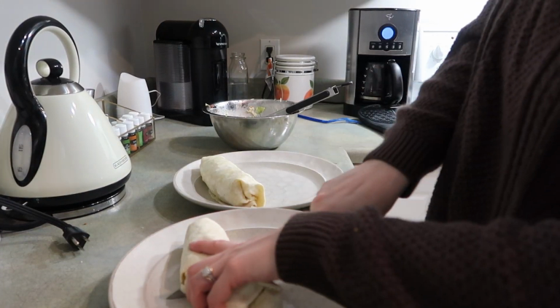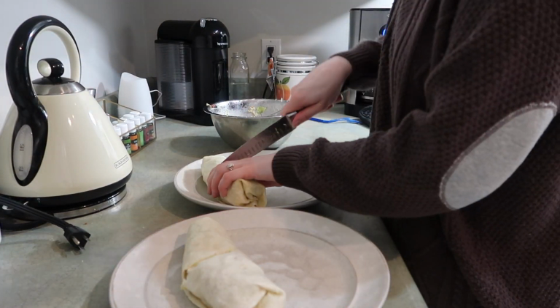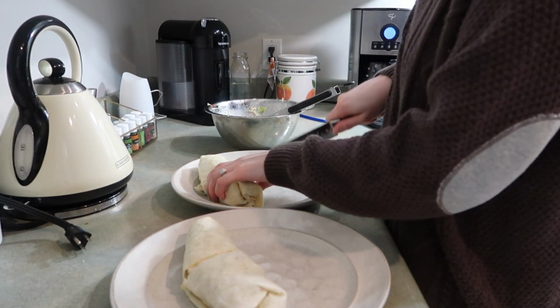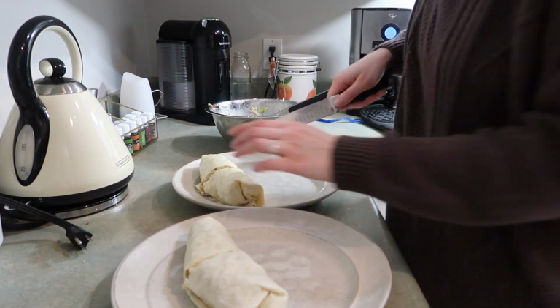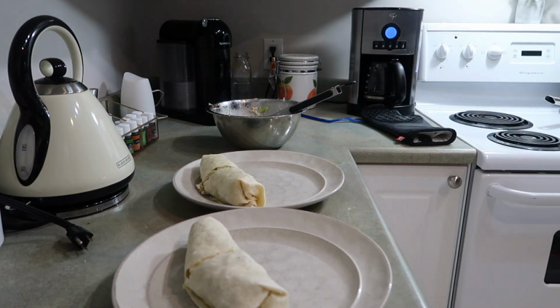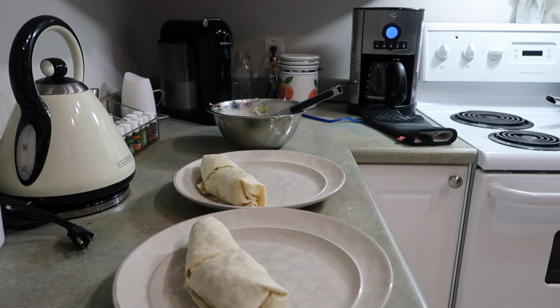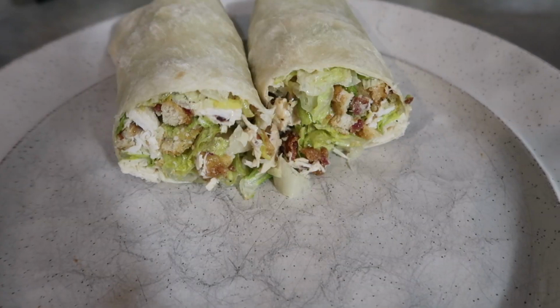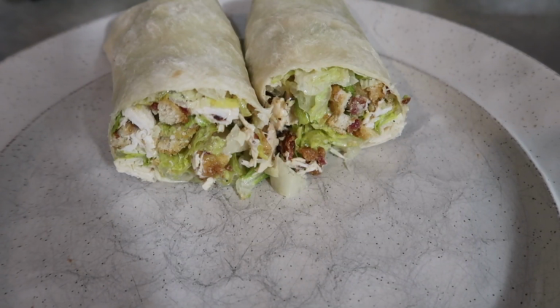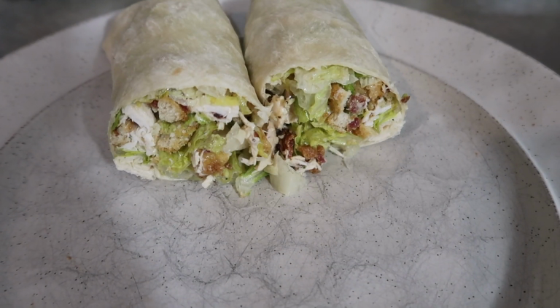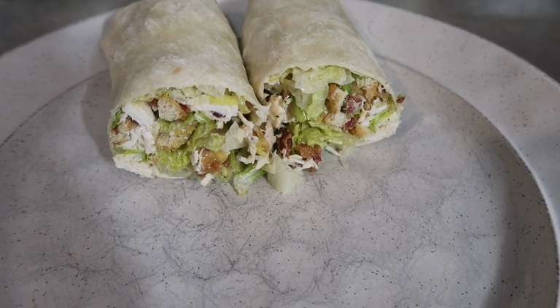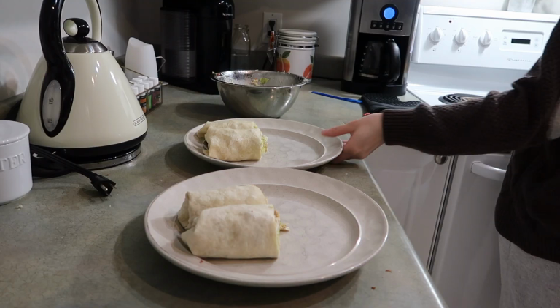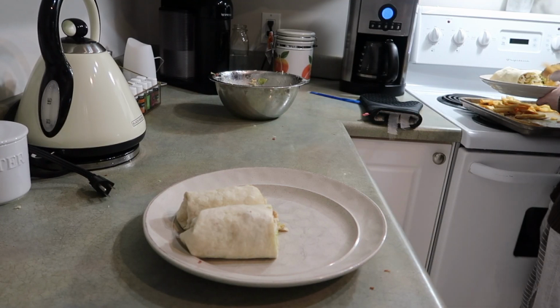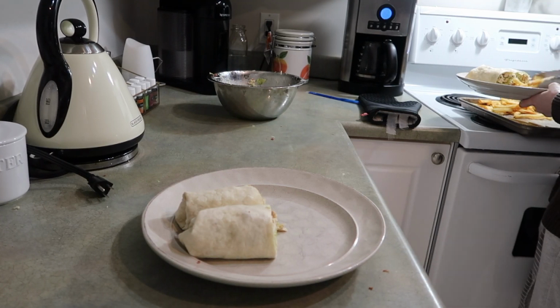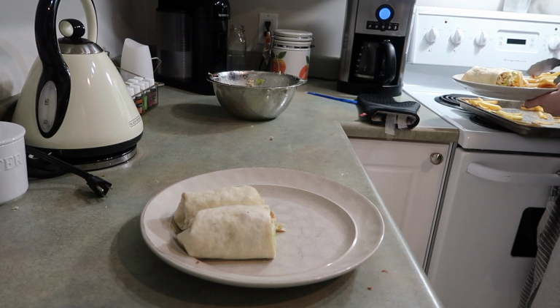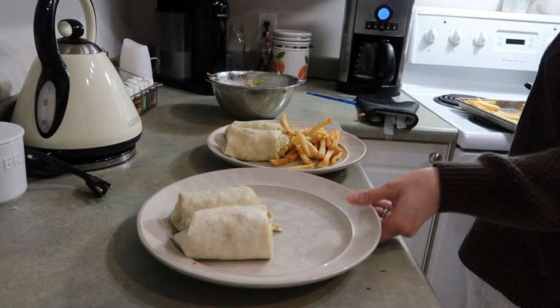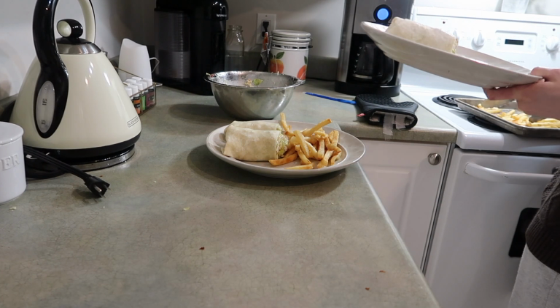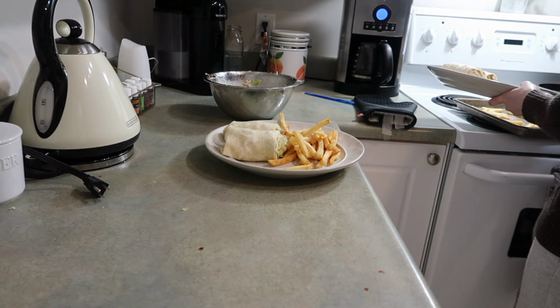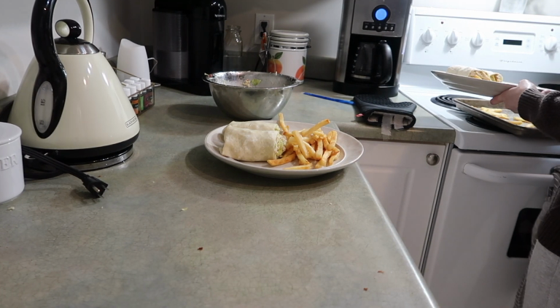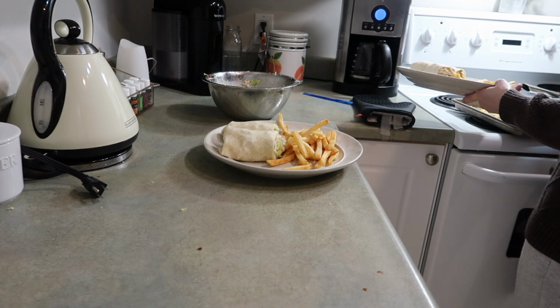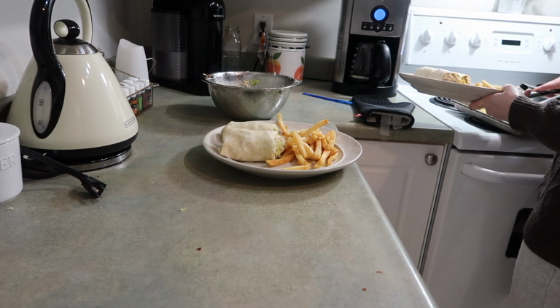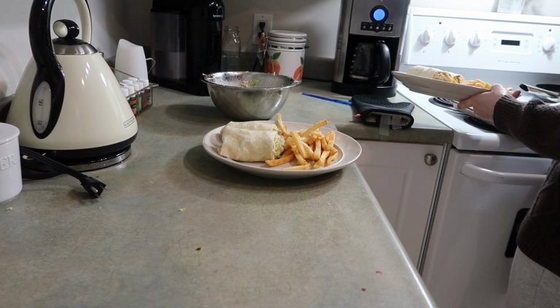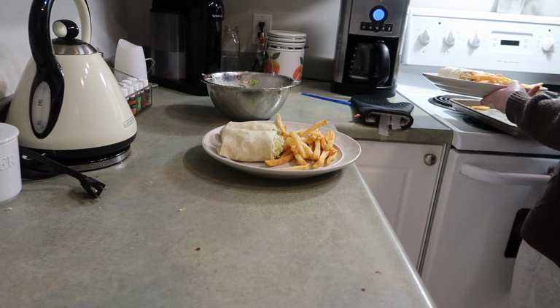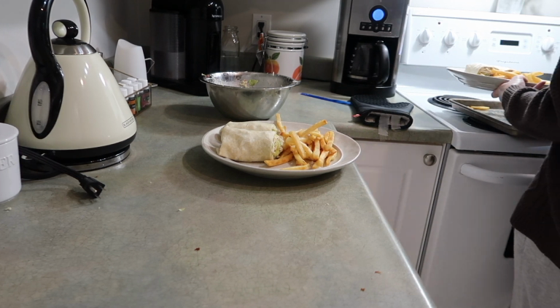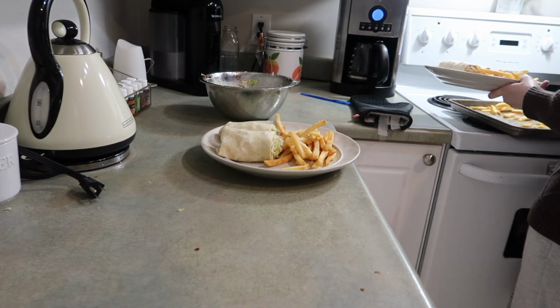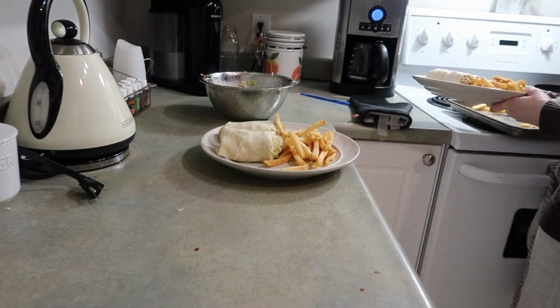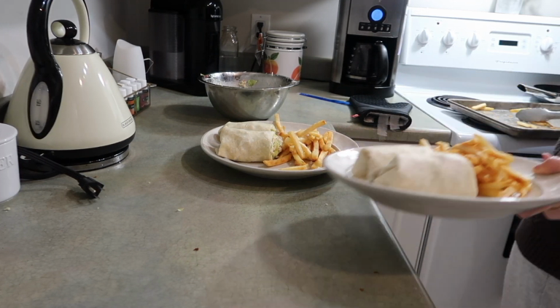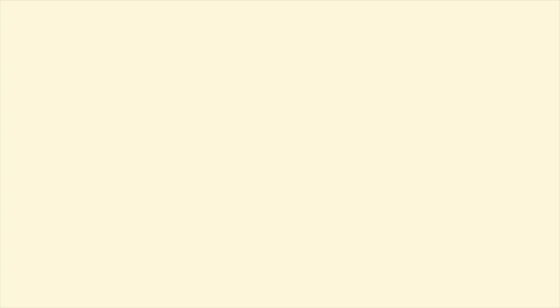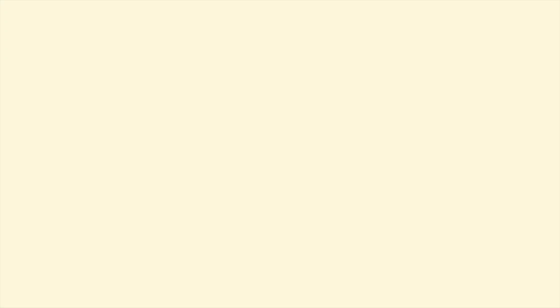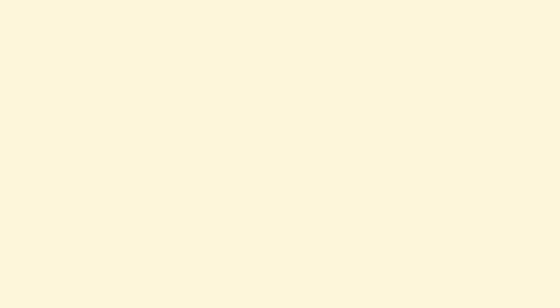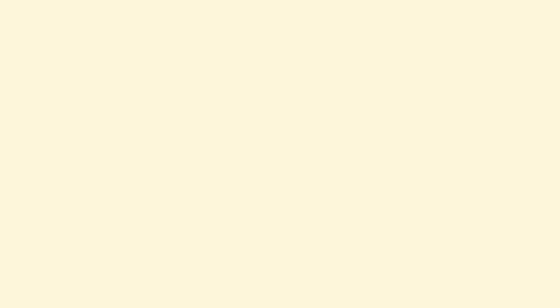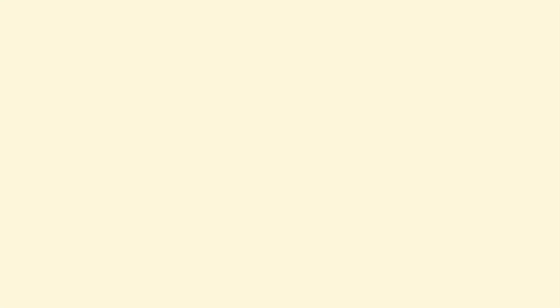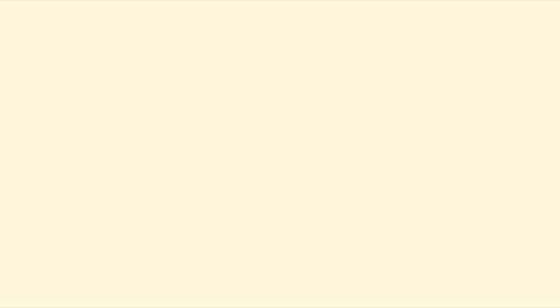I cut them up and here's a close-up of what the wraps look like. That's all I have for you today — thank you so much for watching! If you liked it, please give it a thumbs up and don't forget to hit that subscribe button. I love posting what's for dinner, so you'll definitely find more if you subscribe to my channel. Thanks!